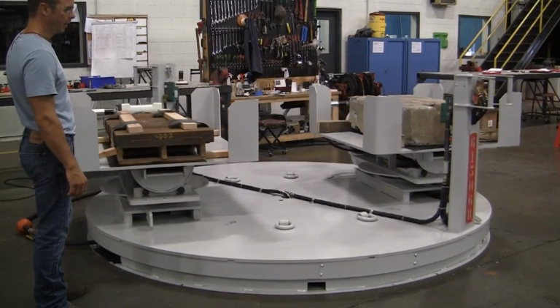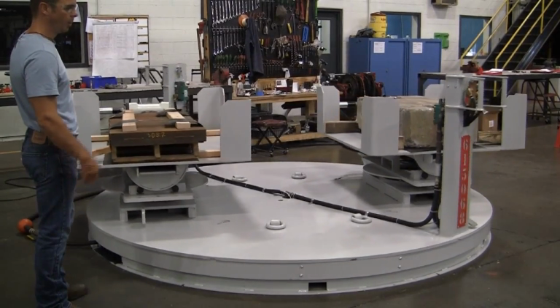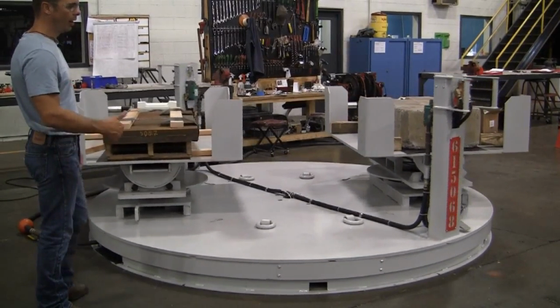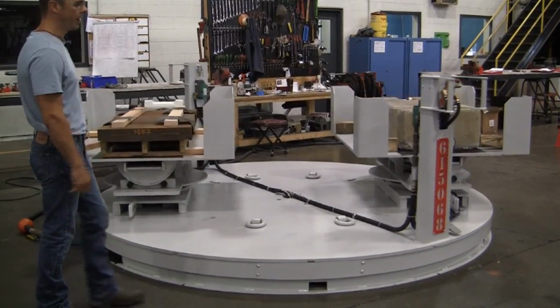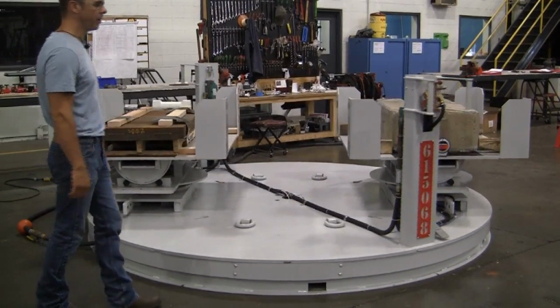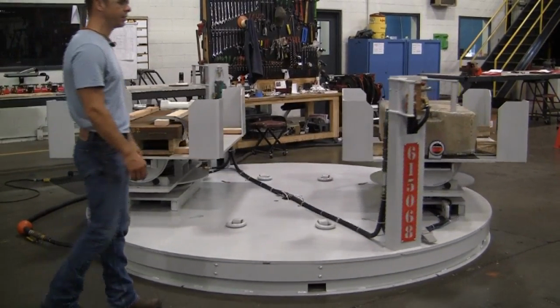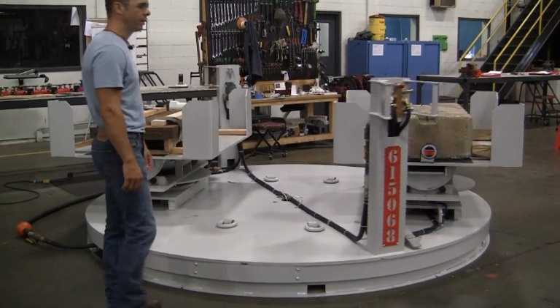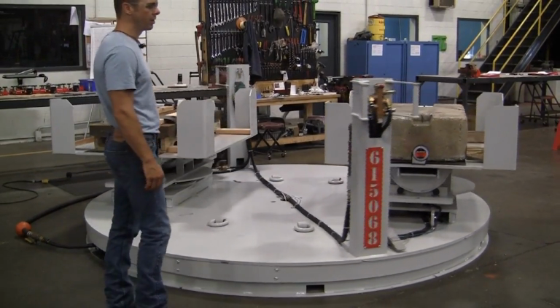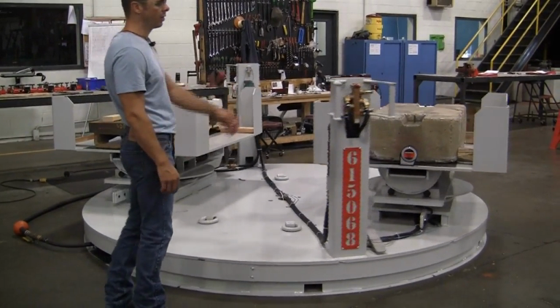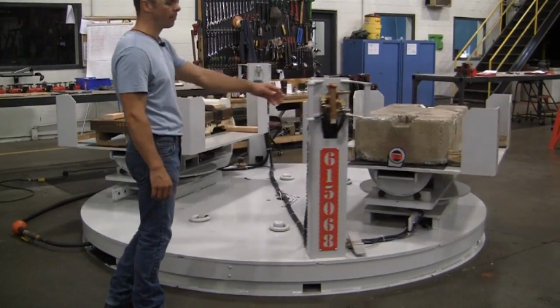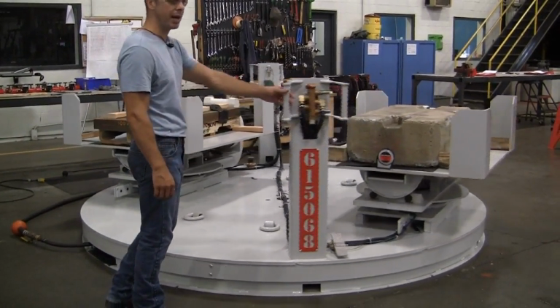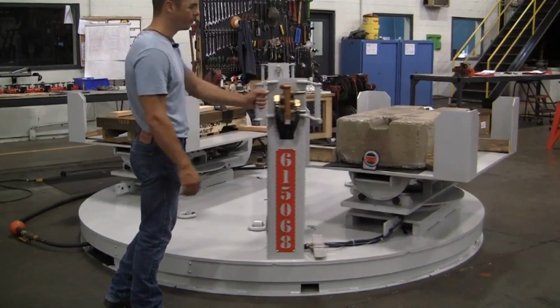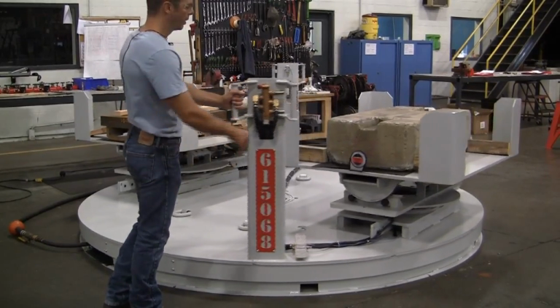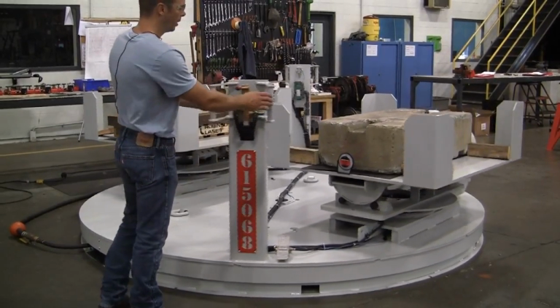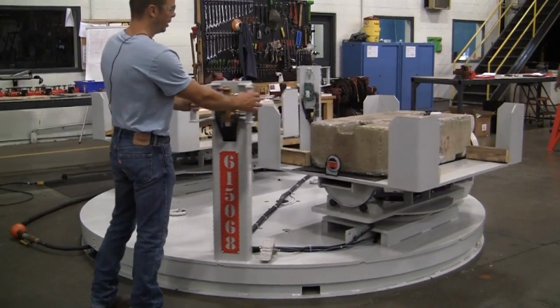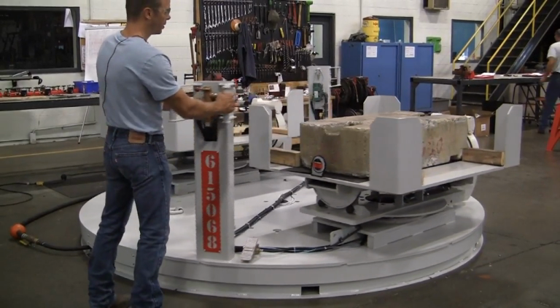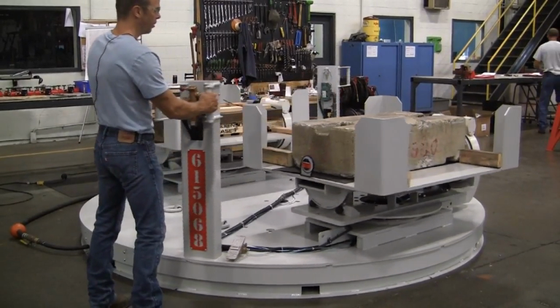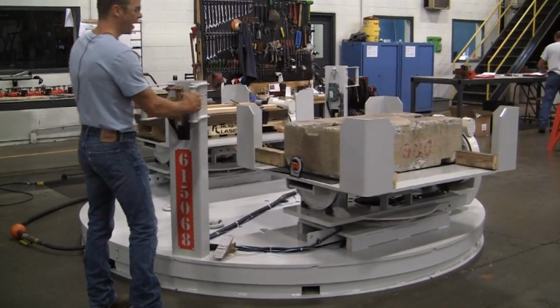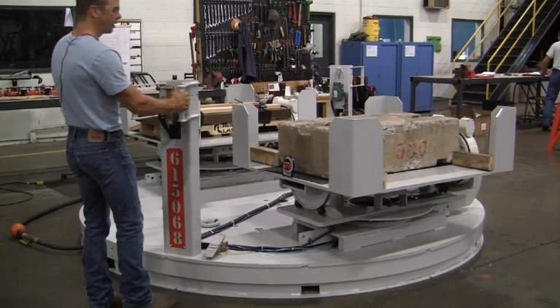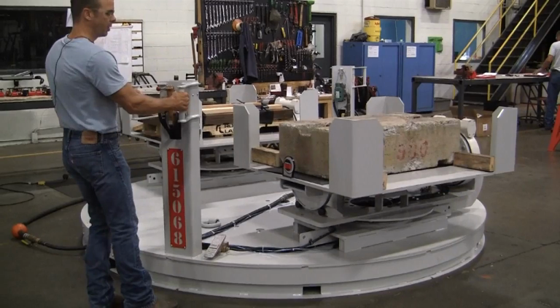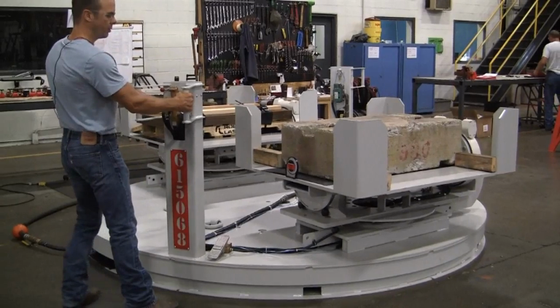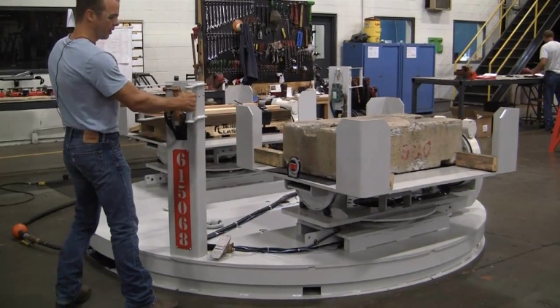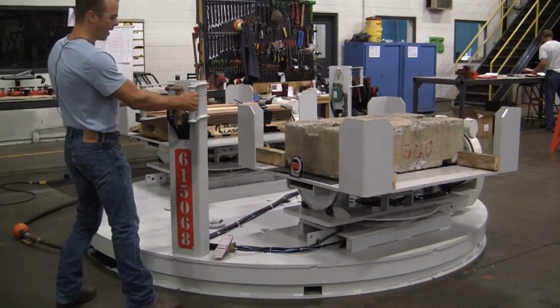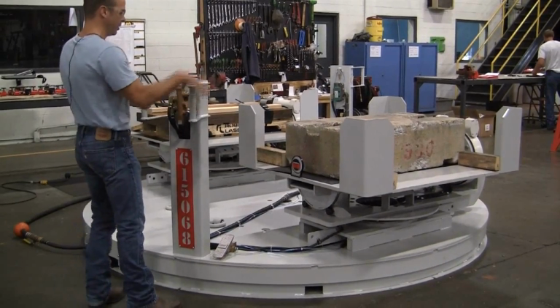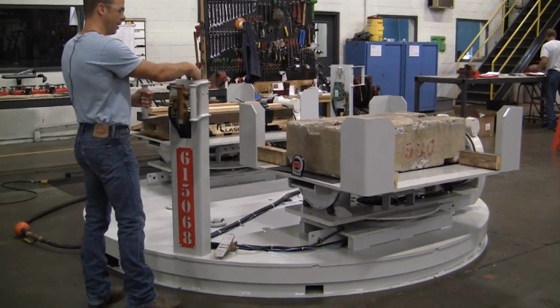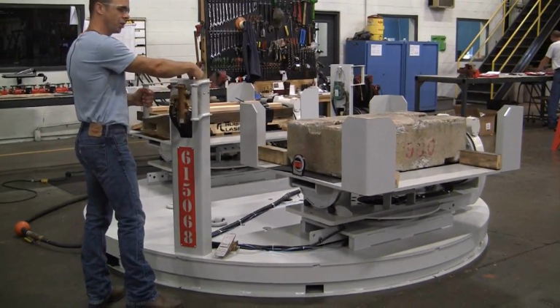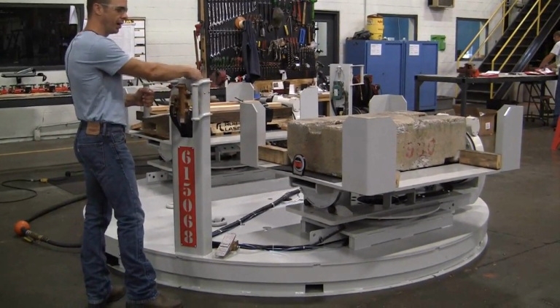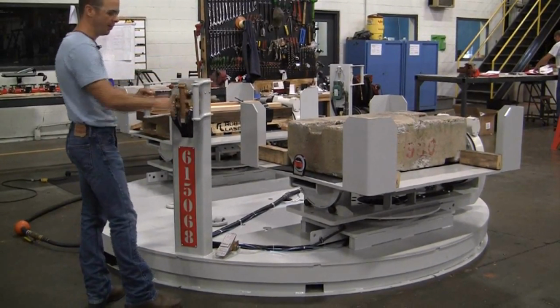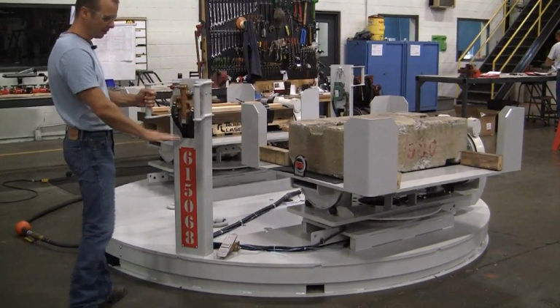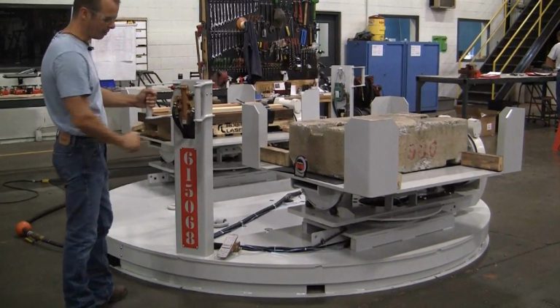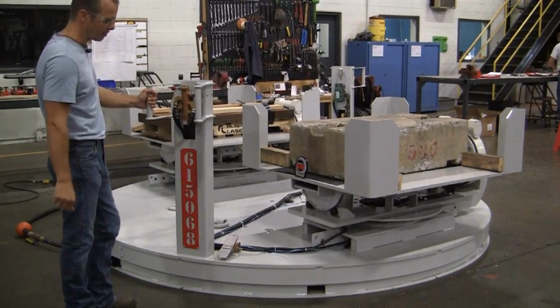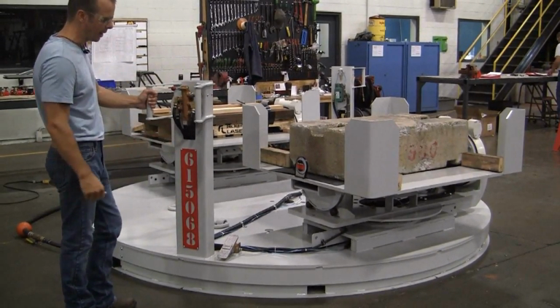As you can see, it just keeps floating on air by itself. It will go 180 degrees. There is an internal bumper stop in this table to stop it at the position. So there it's stopped, and now I can just shut the air off. The table settles back down.